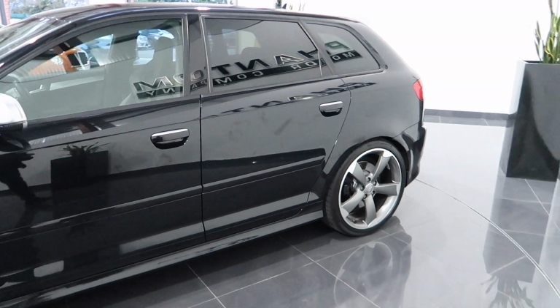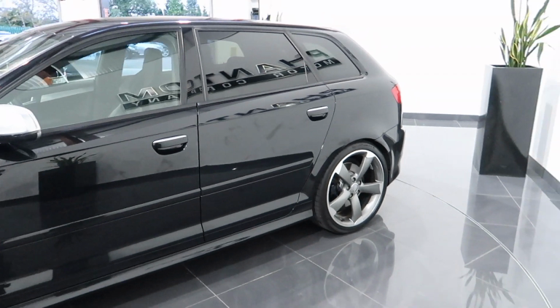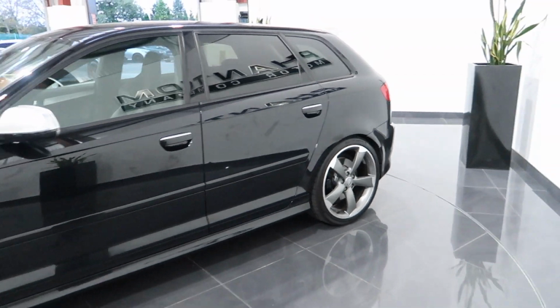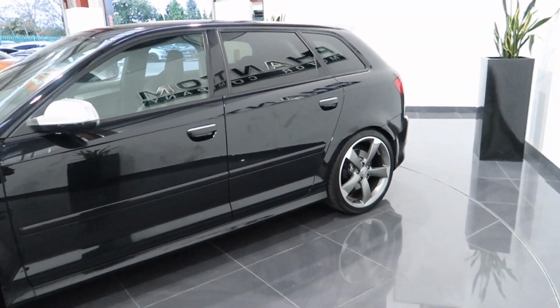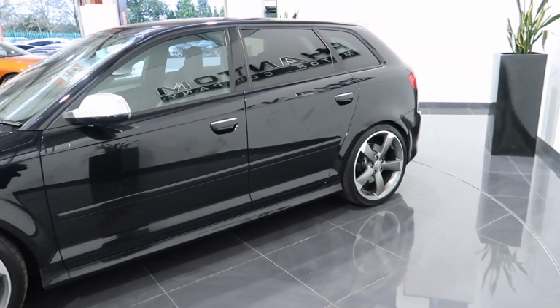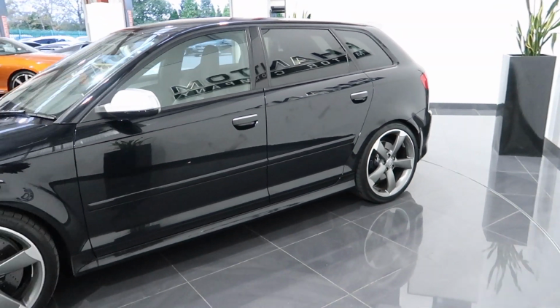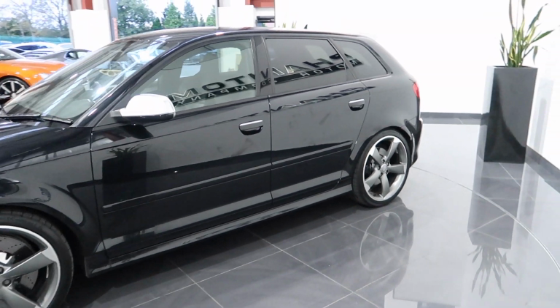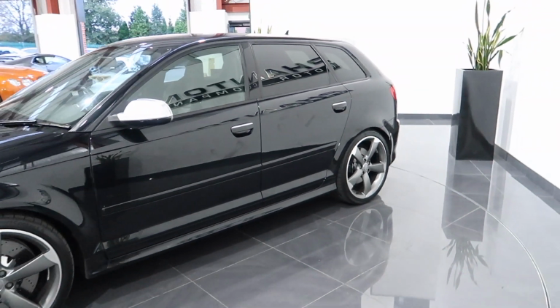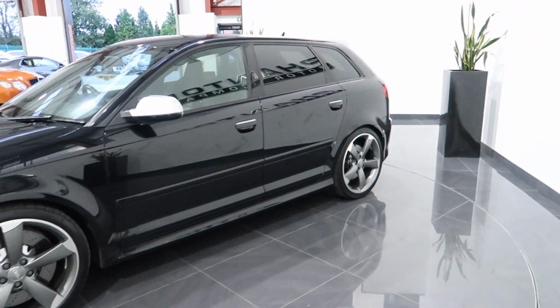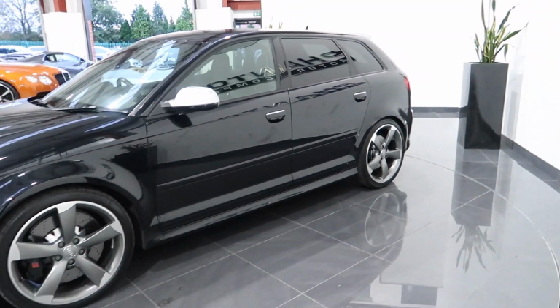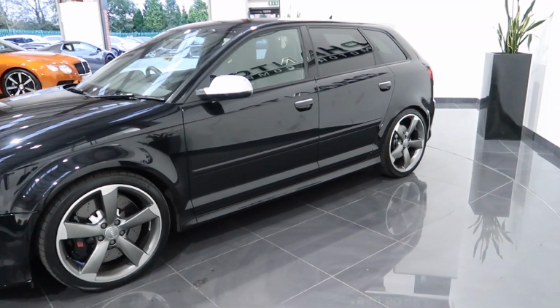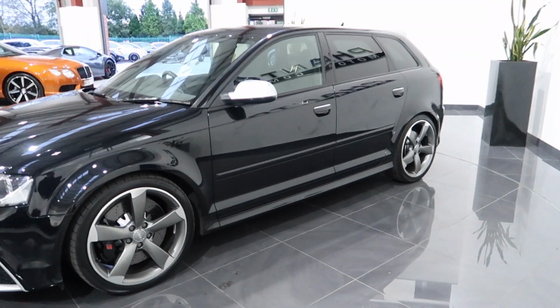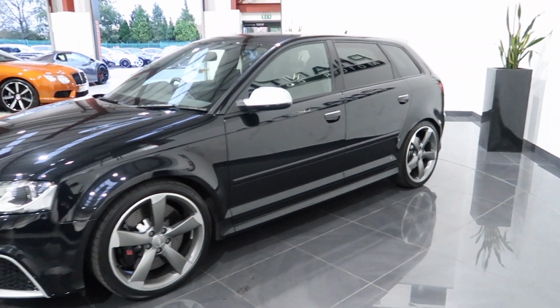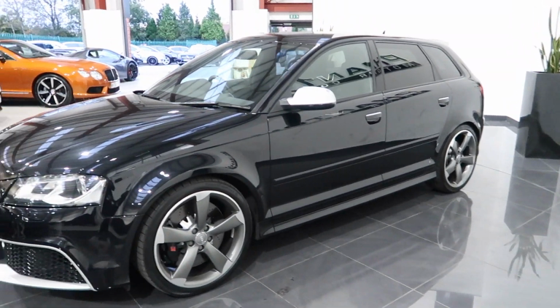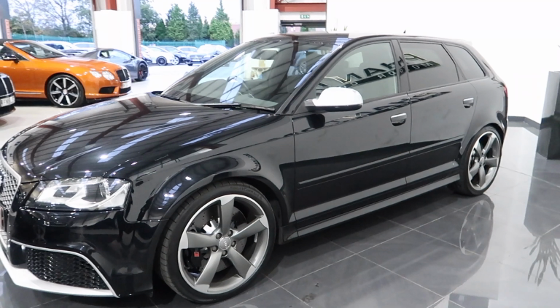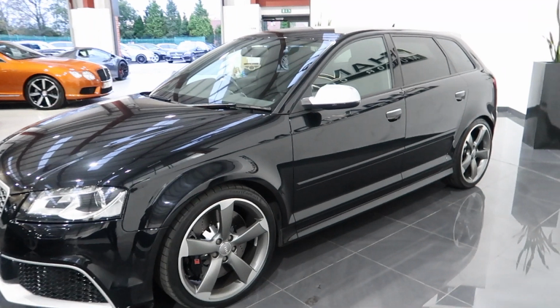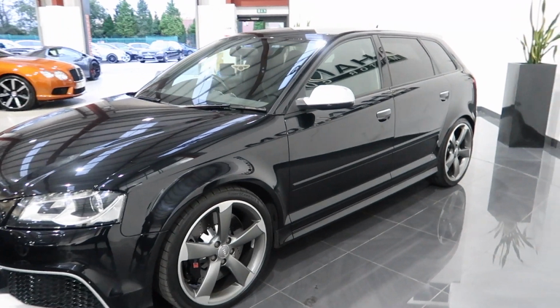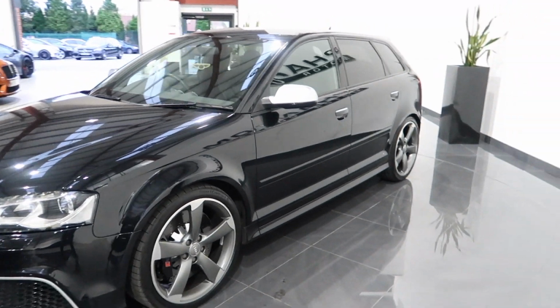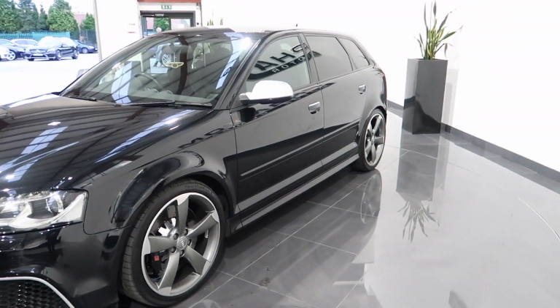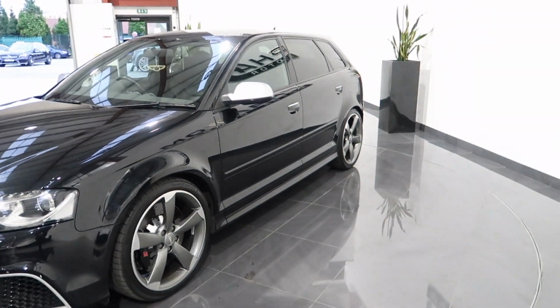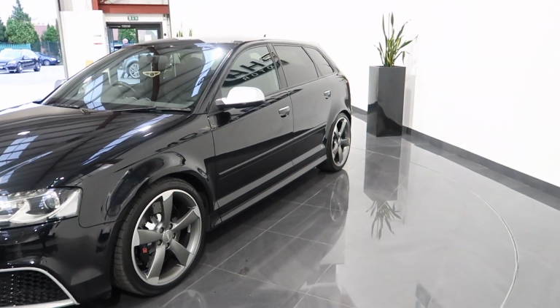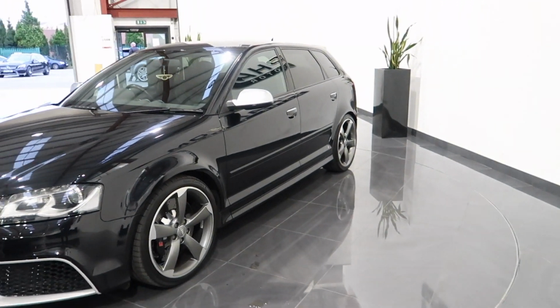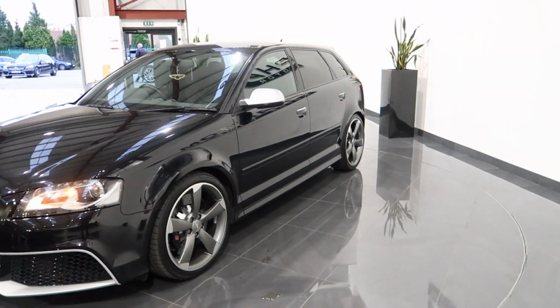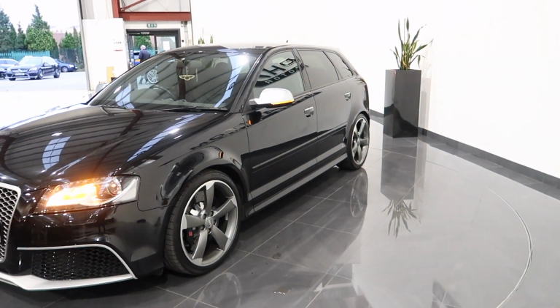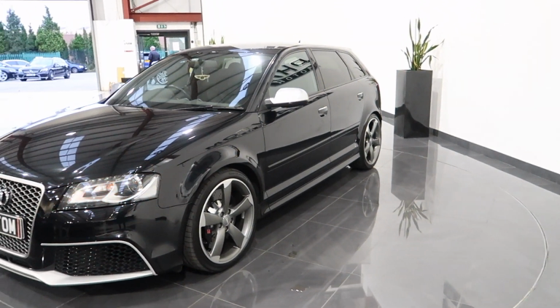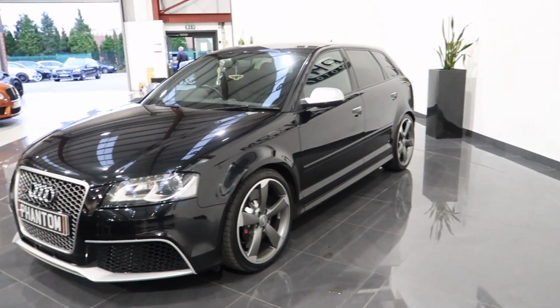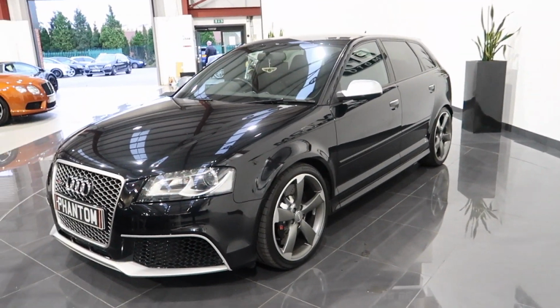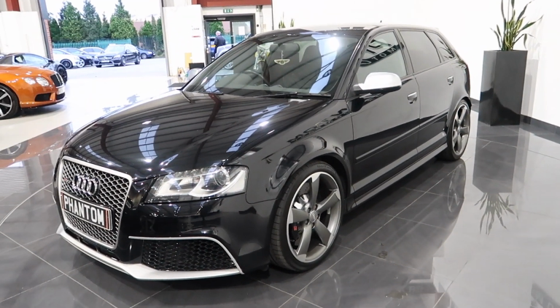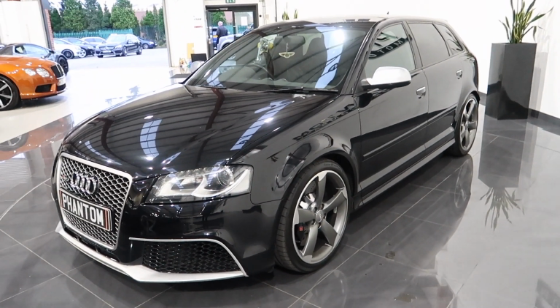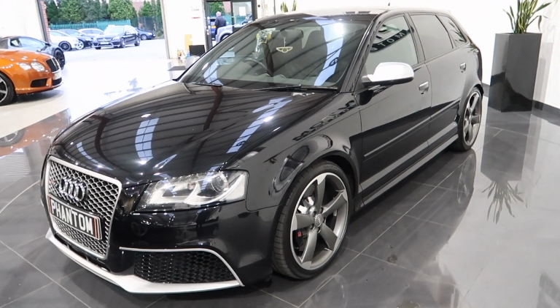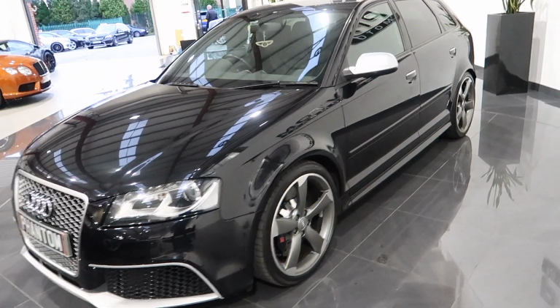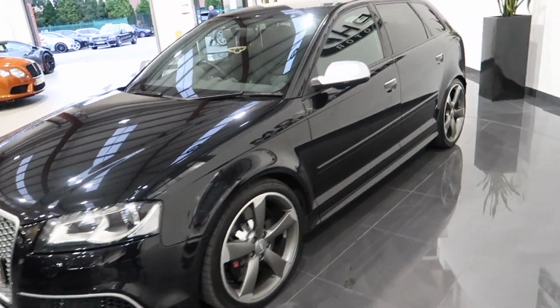It's got the Audi LED daytime running lights as well, and two original remote keys. Let's have a look in the boot.